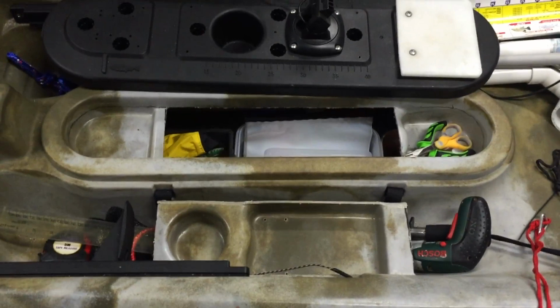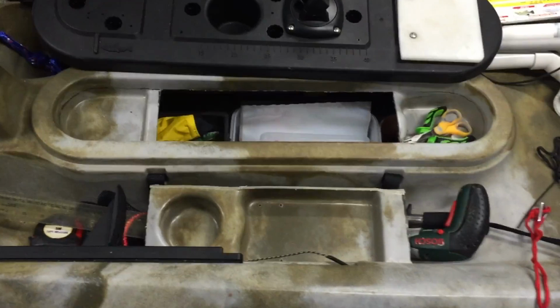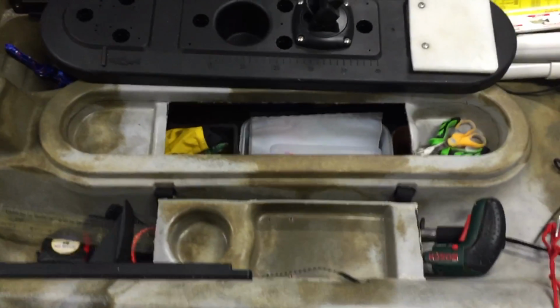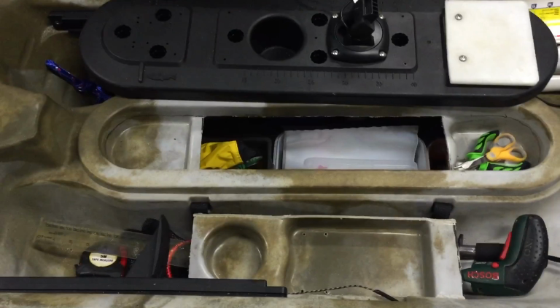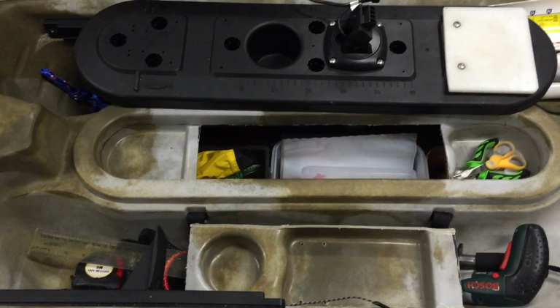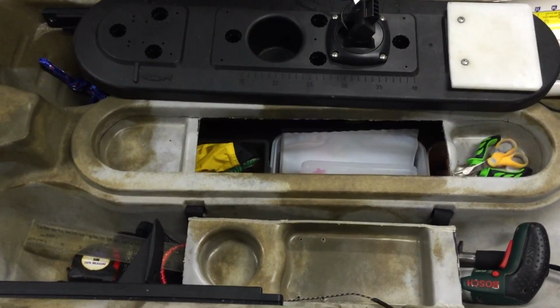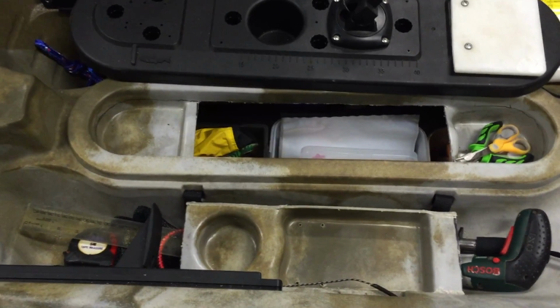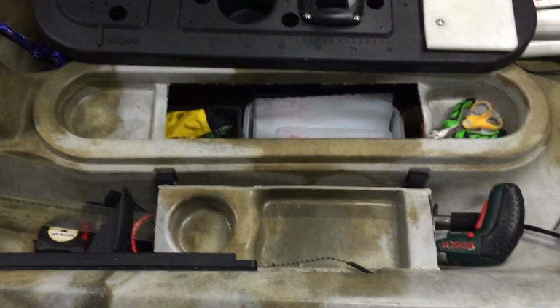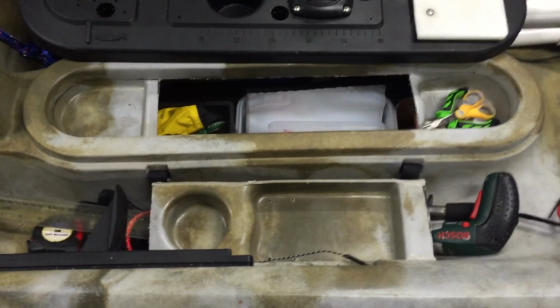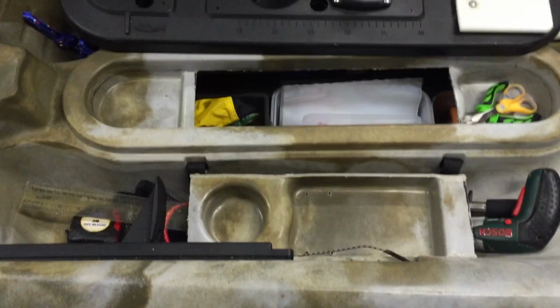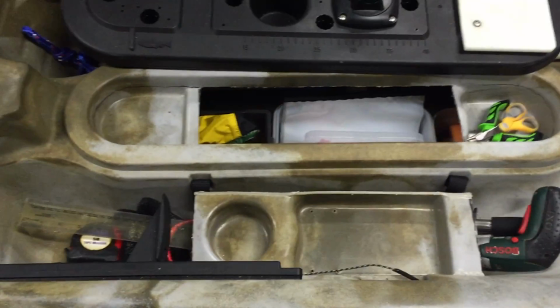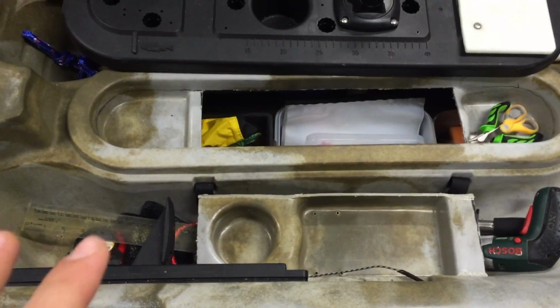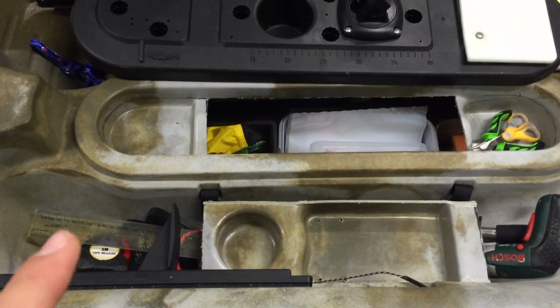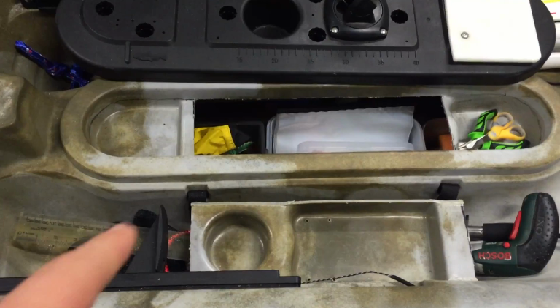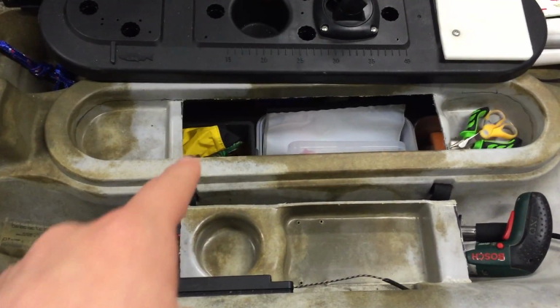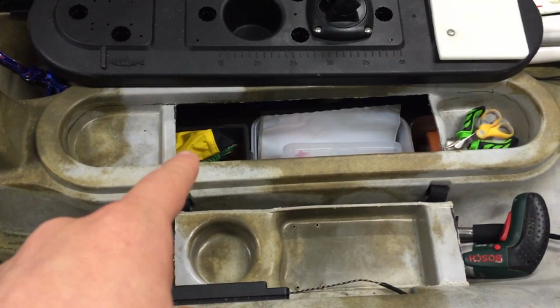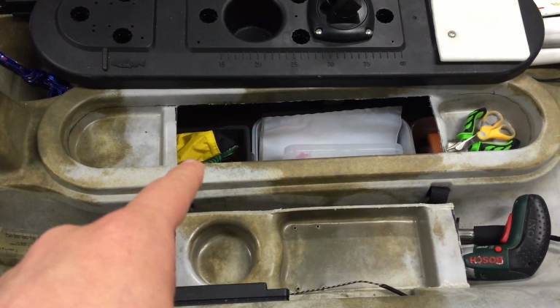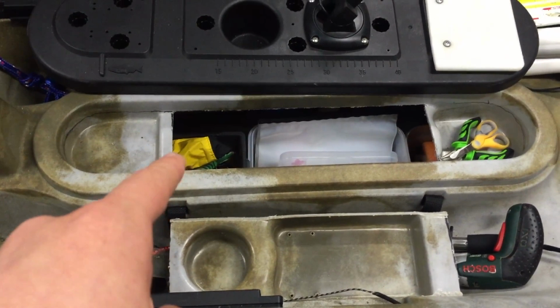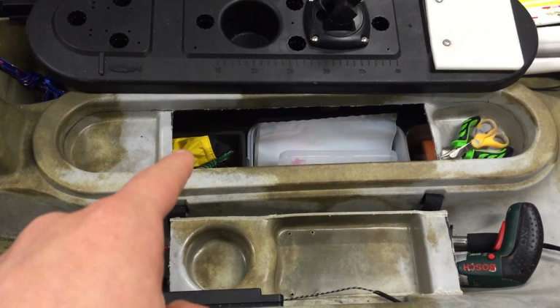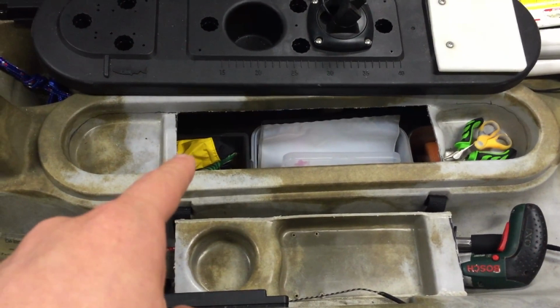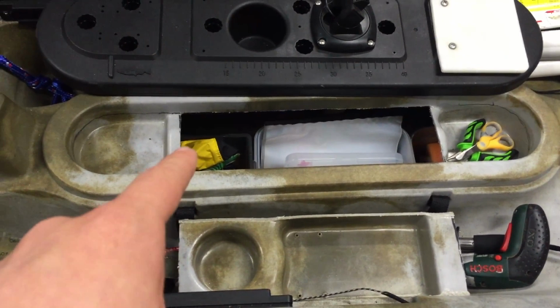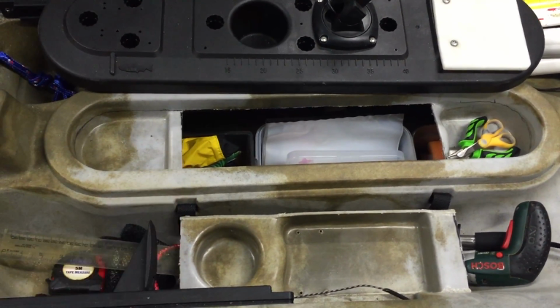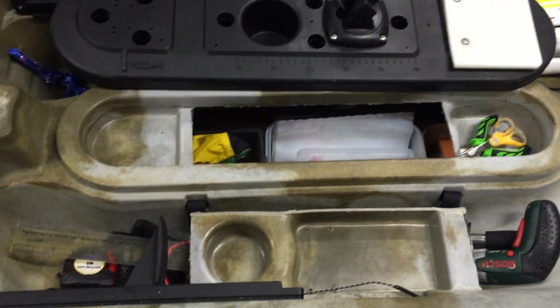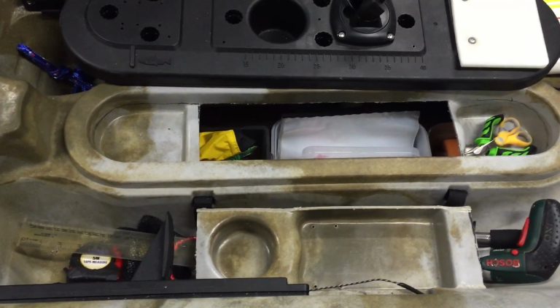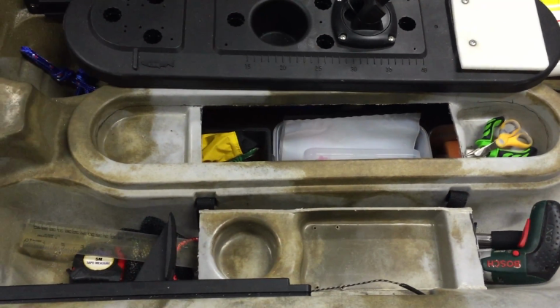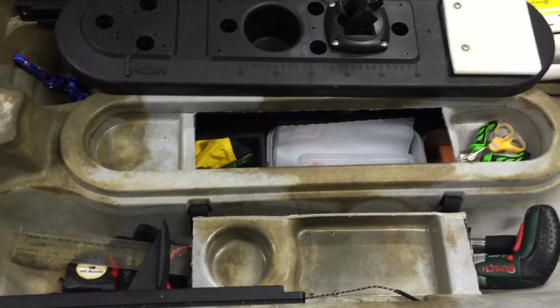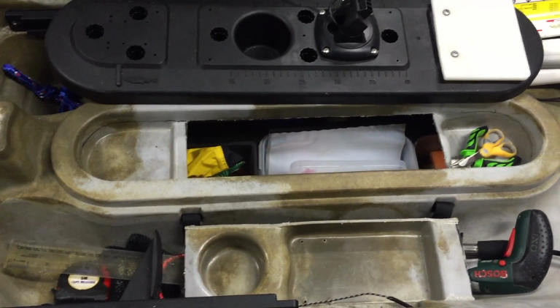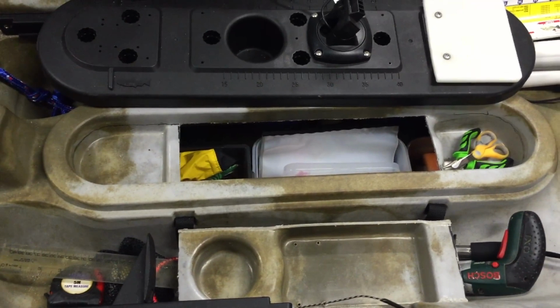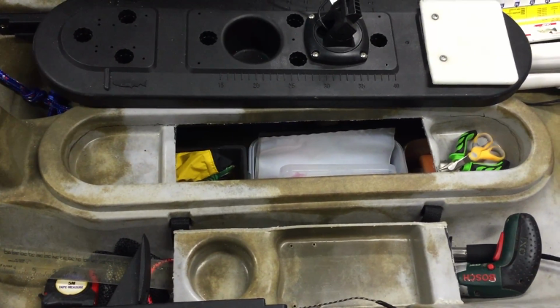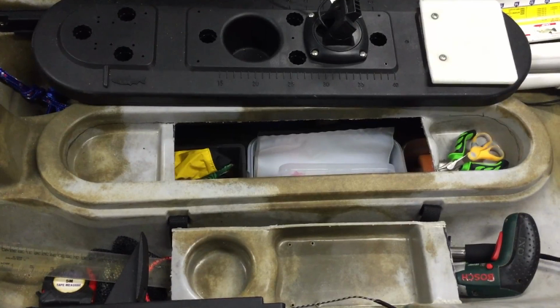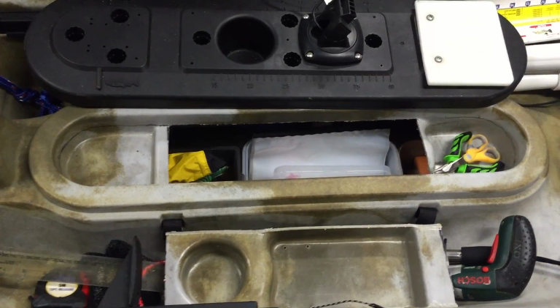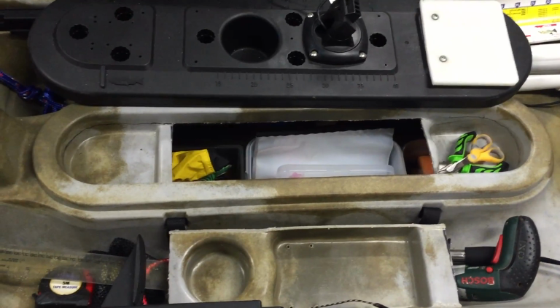How you doing guys? Welcome to another video. Today I'm going to be telling you how I cut out my hatch. As you can see, I did it myself. Let's get straight into it.